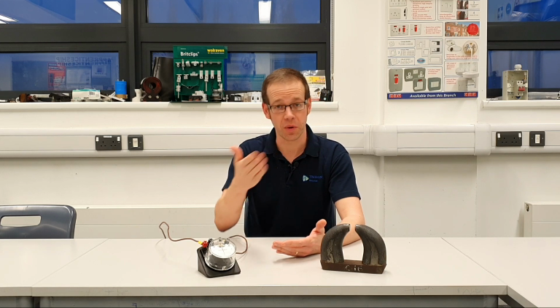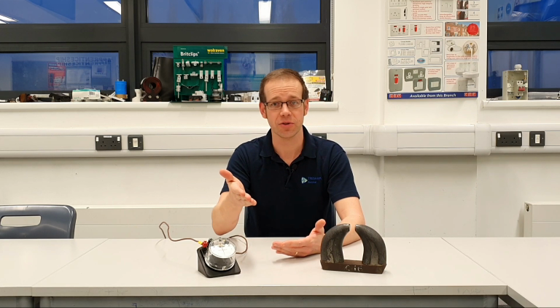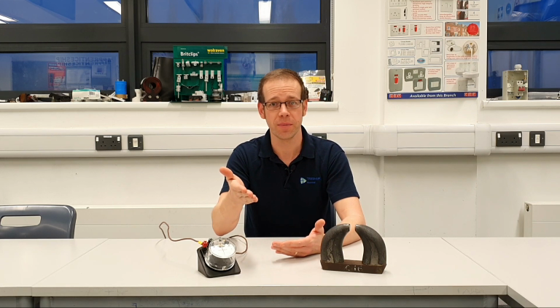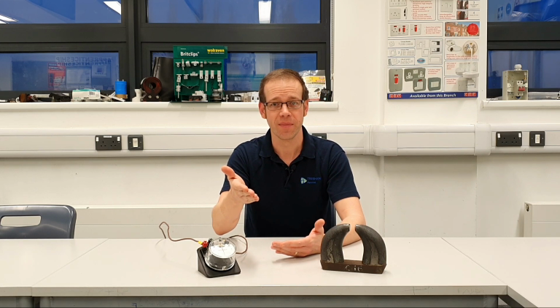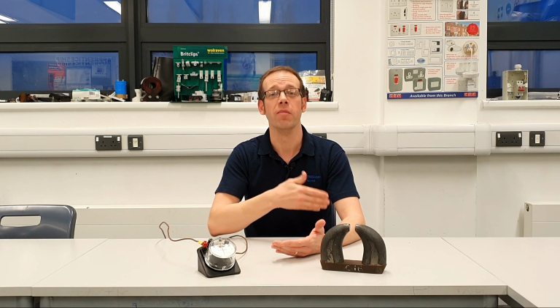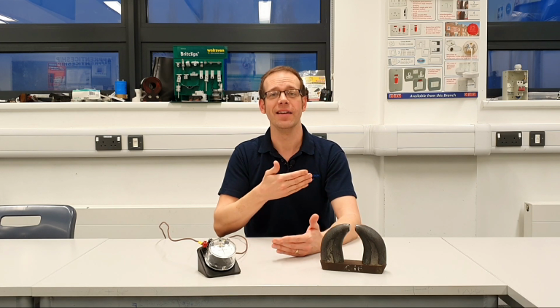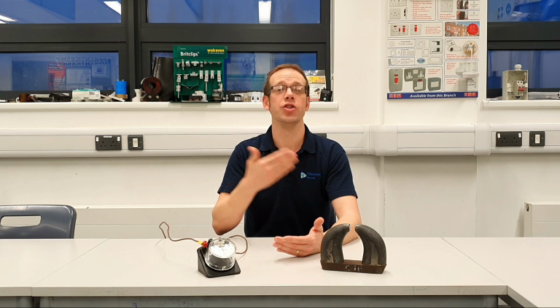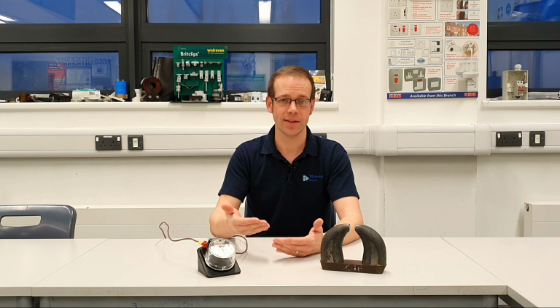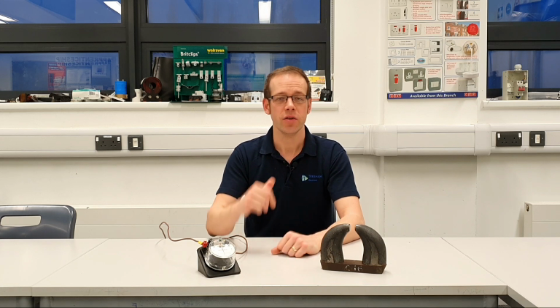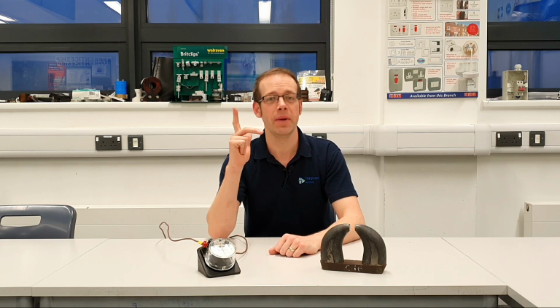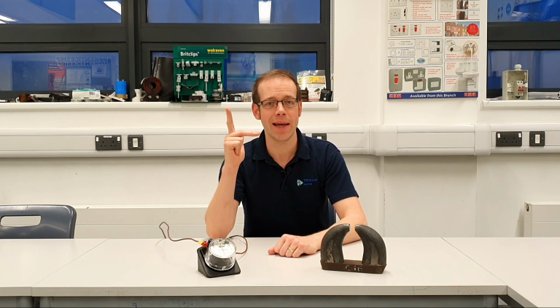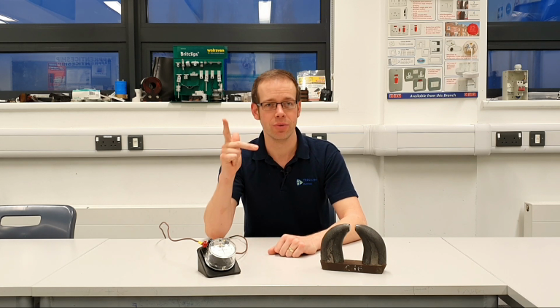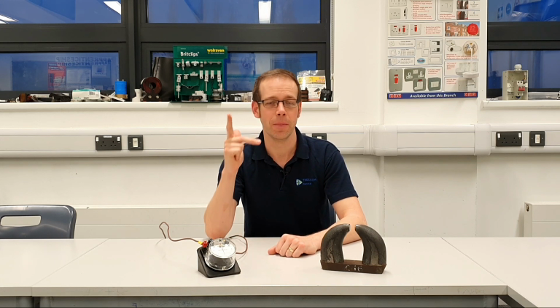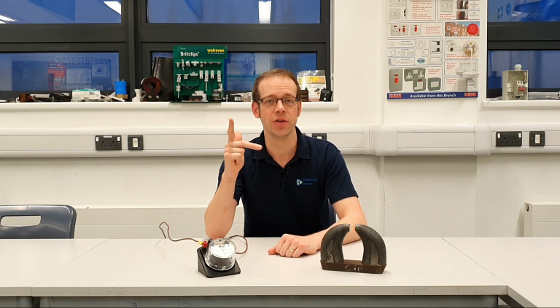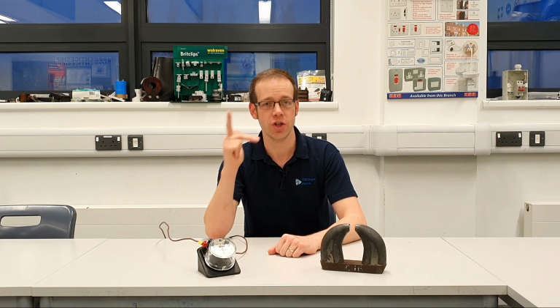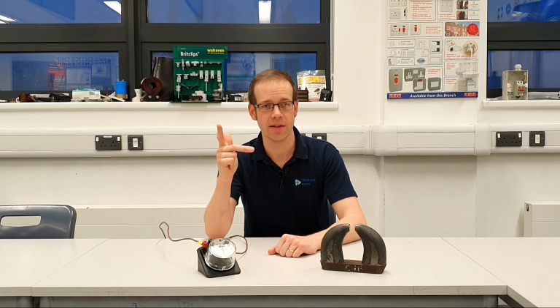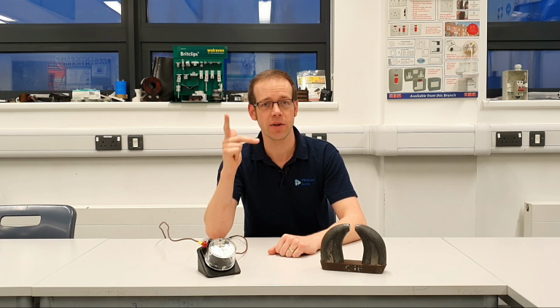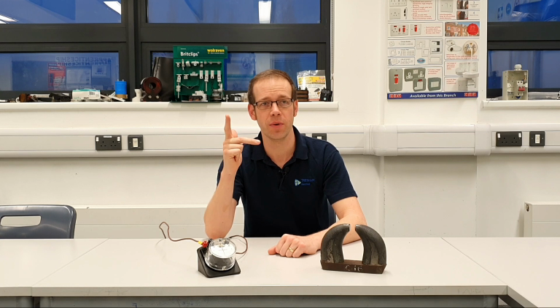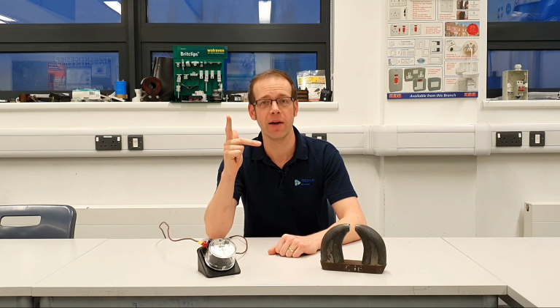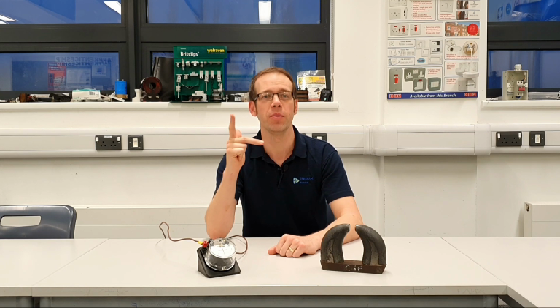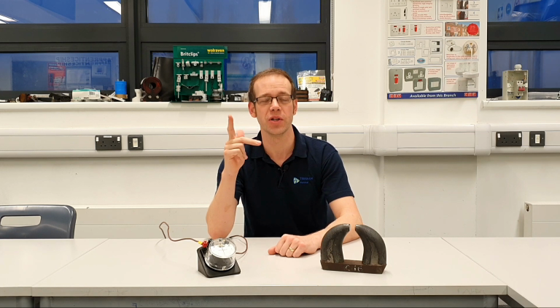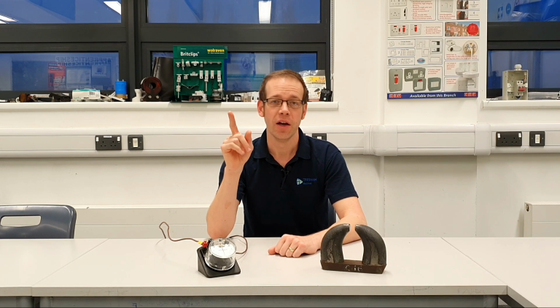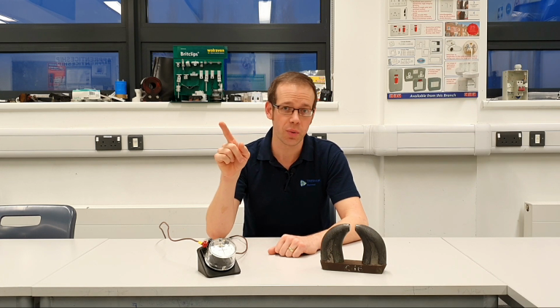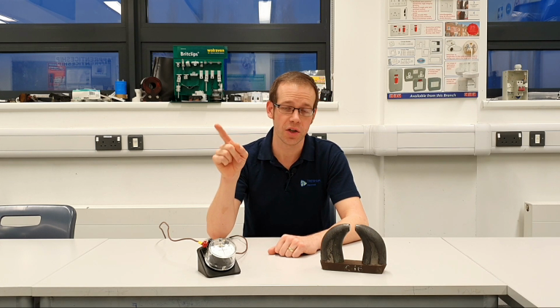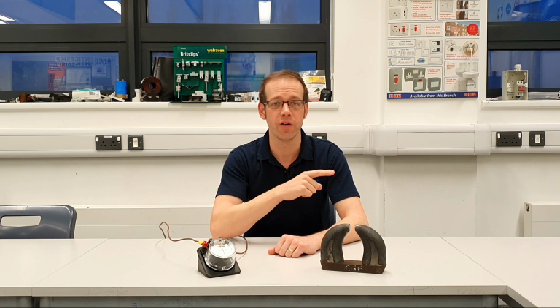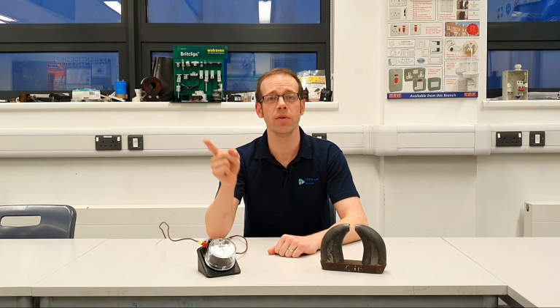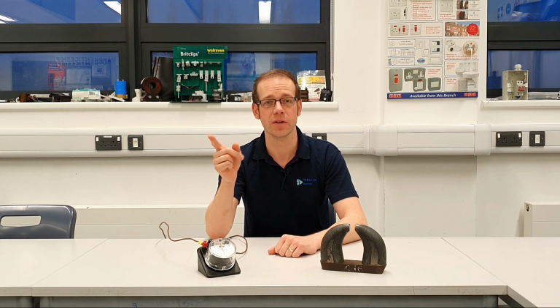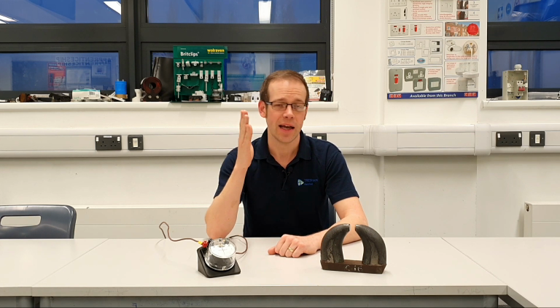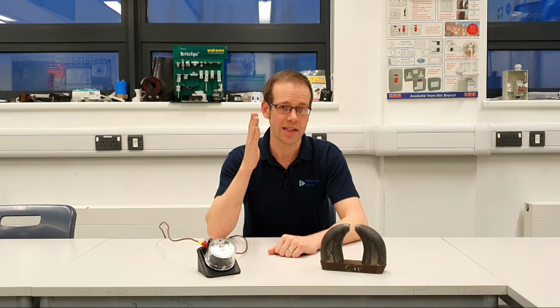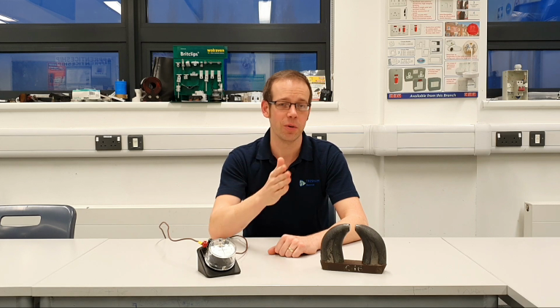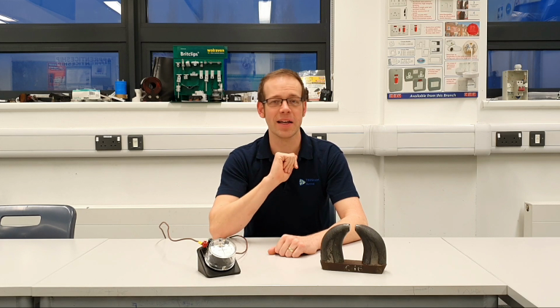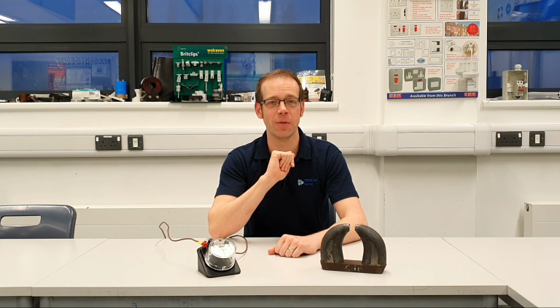So what does that describe? Well obviously it's a generator. Fleming's right hand rule applies to generators and it's going to help us figure out that all important question of which way does the current flow through the conductor as we pass it through a magnetic field.